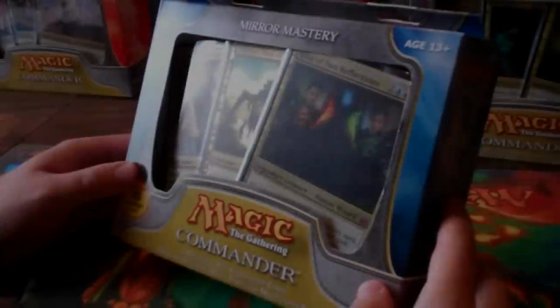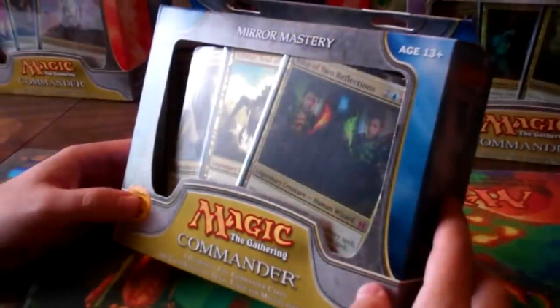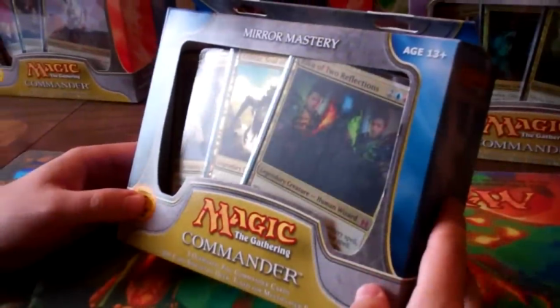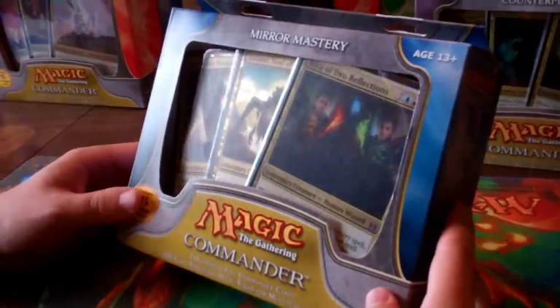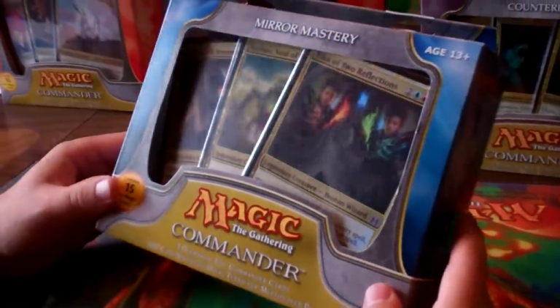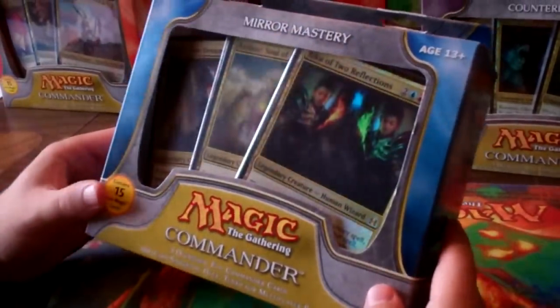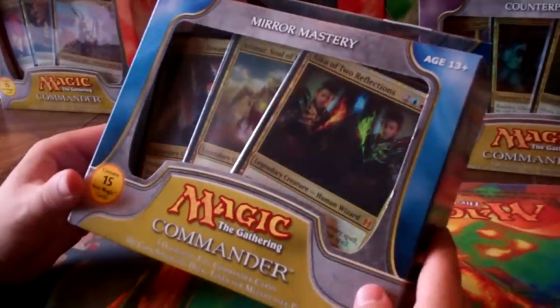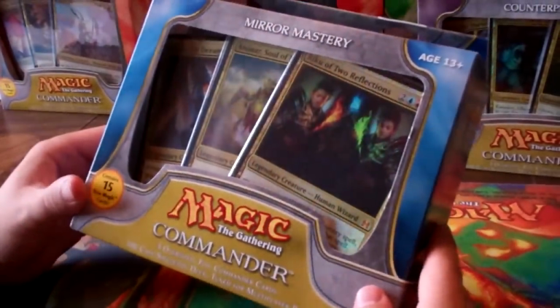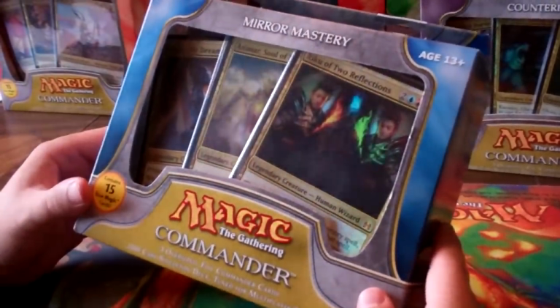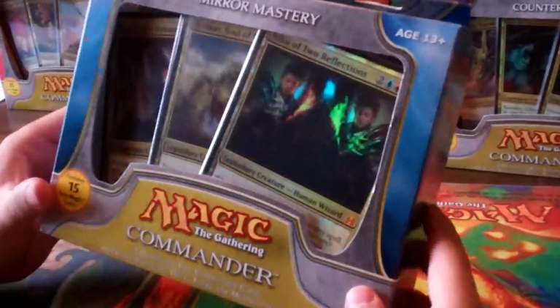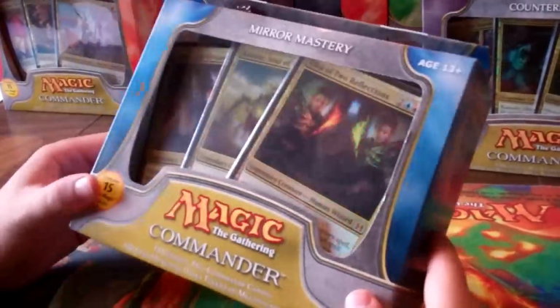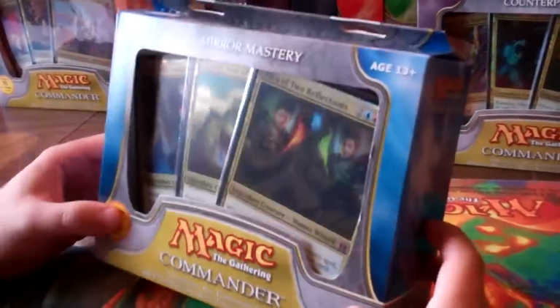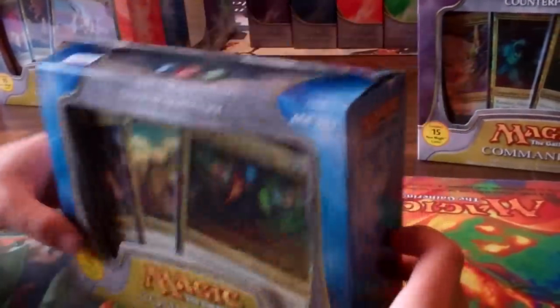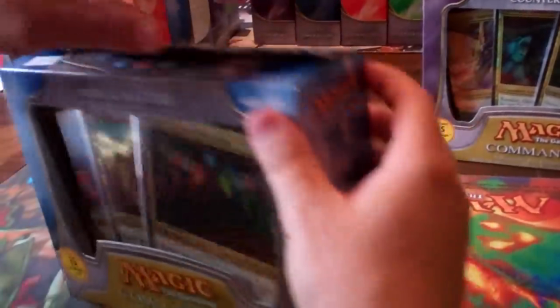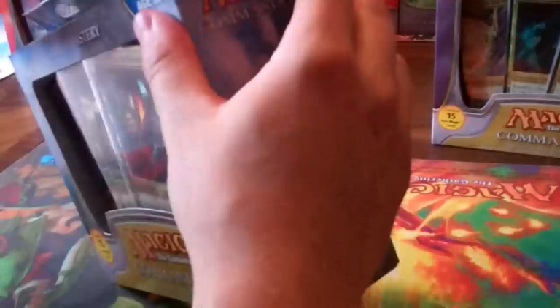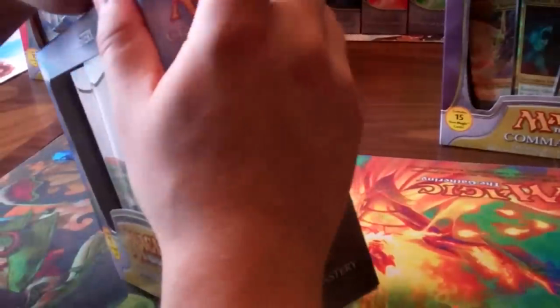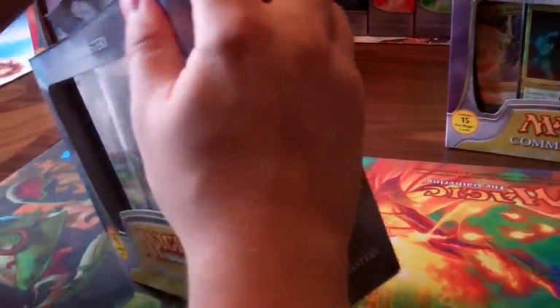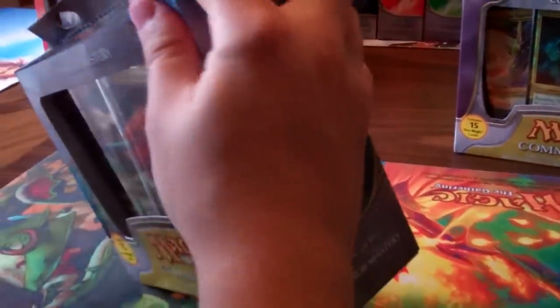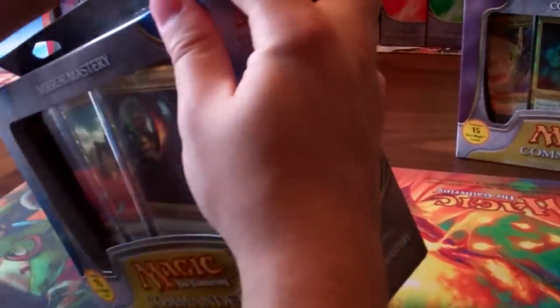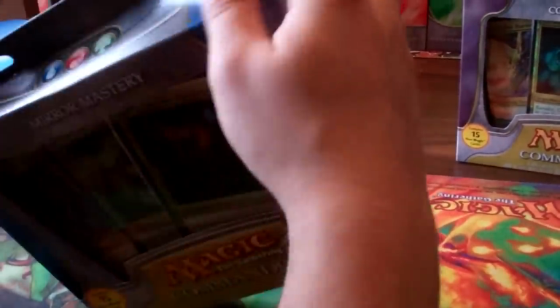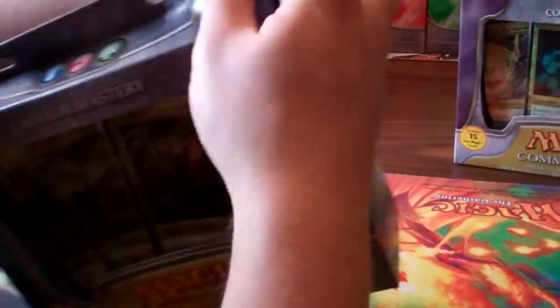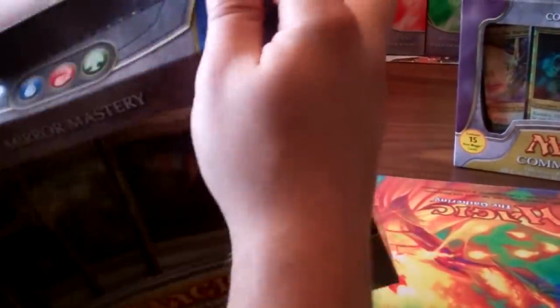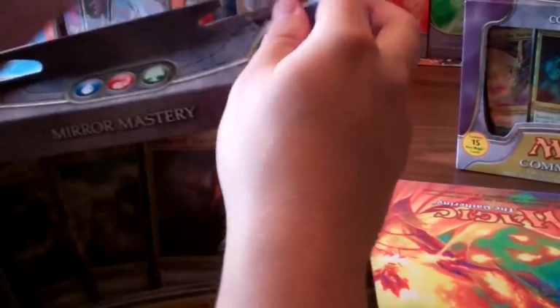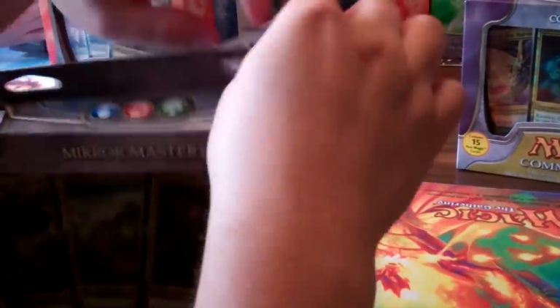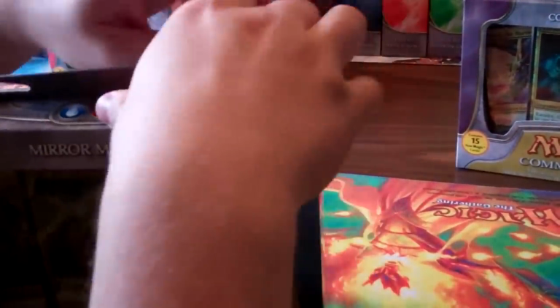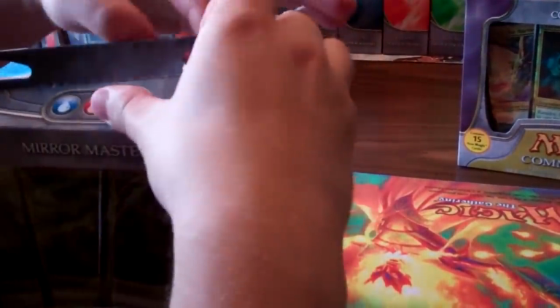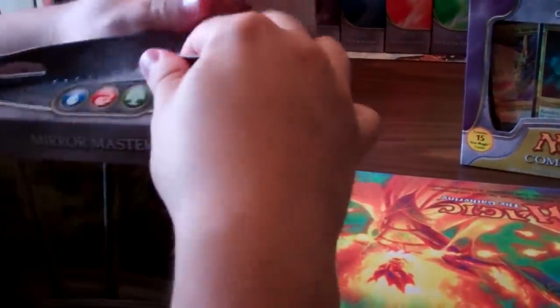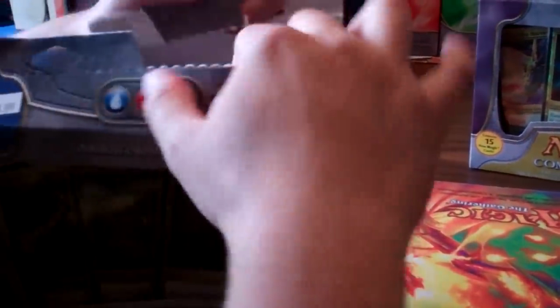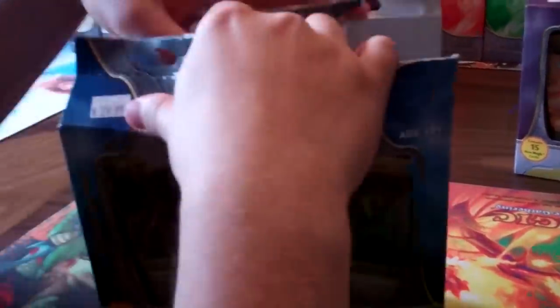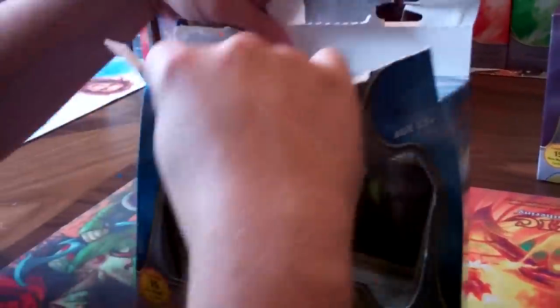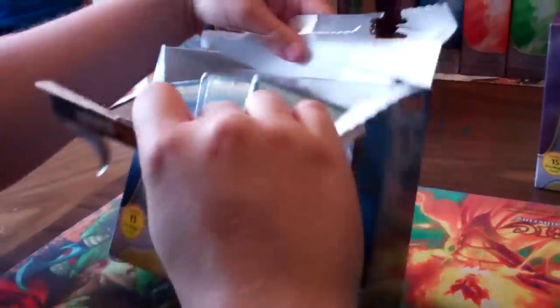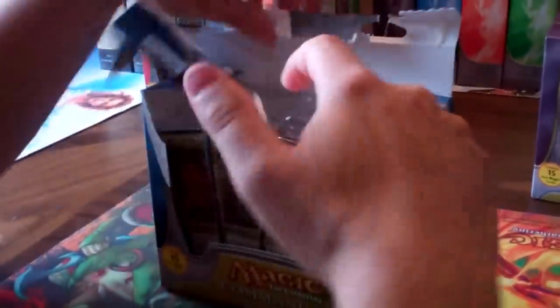This is CMDR Dex and we're going to go ahead and unbox Mirror Mastery. This is the new commander set that just came out today, so let's go ahead and take a look at it and see what we have inside.